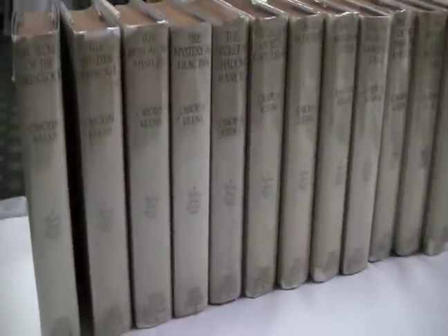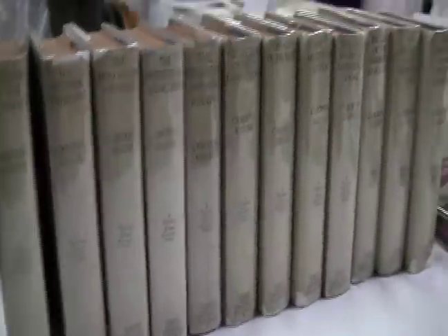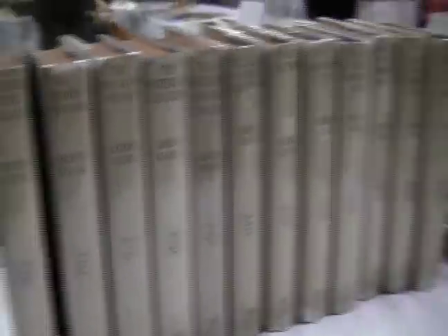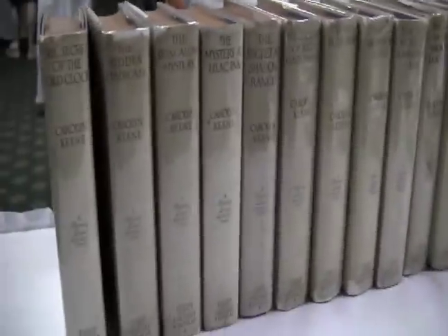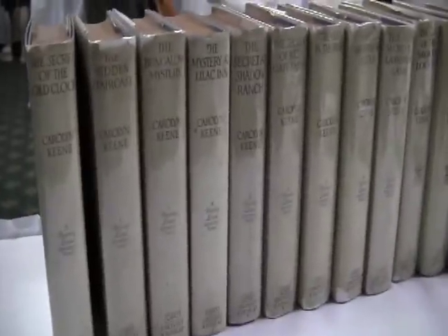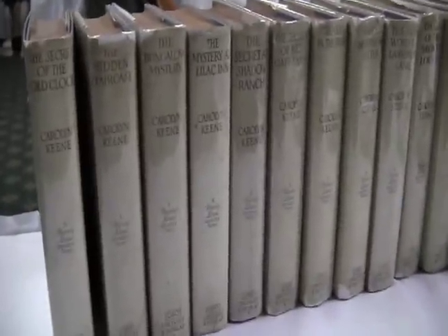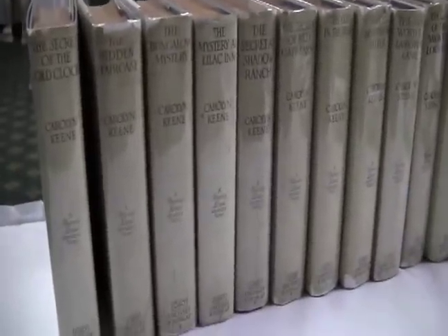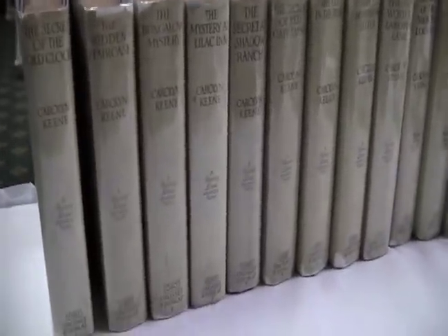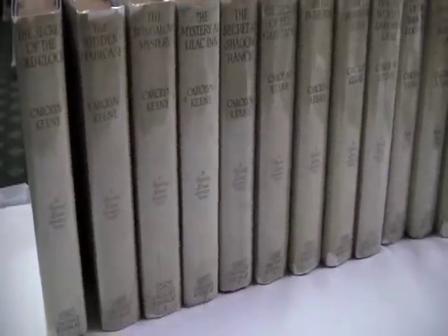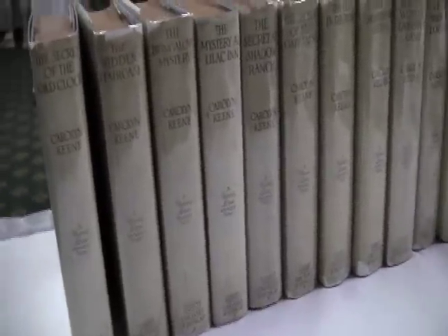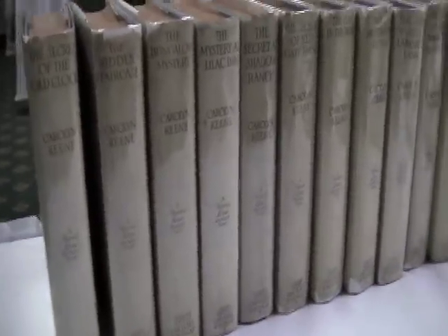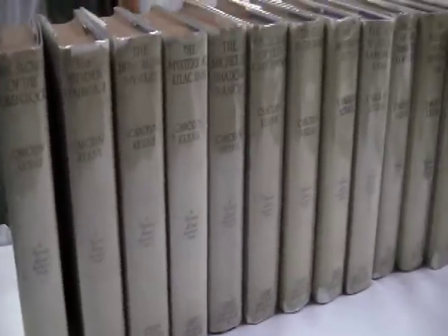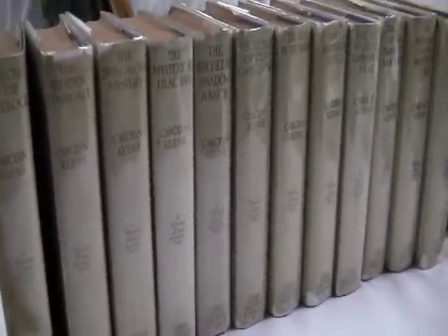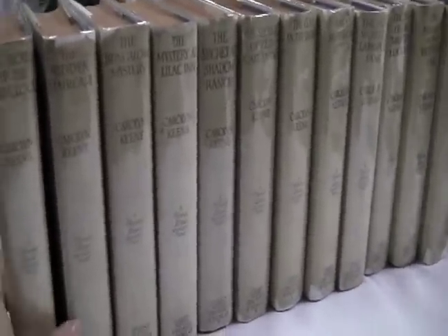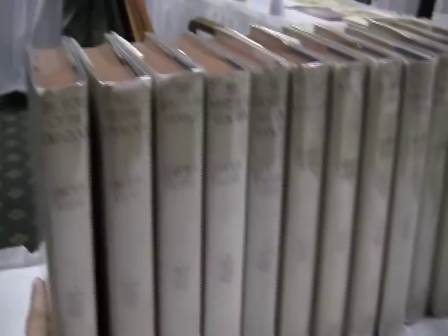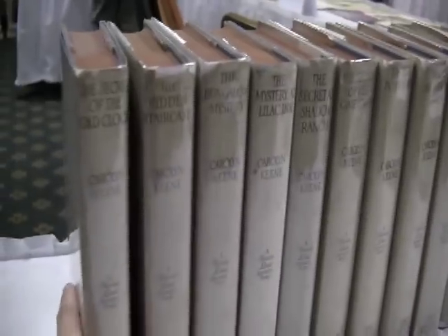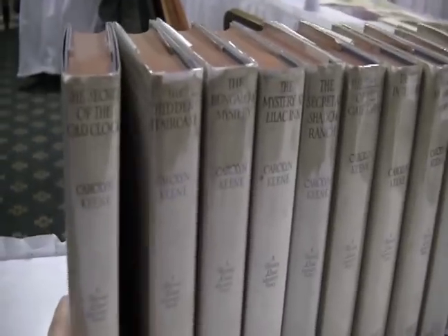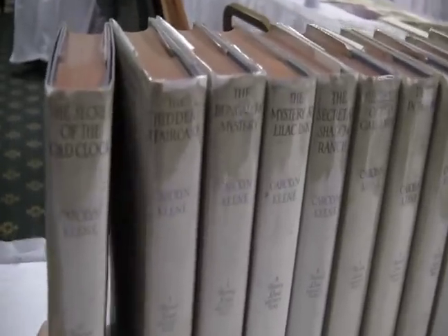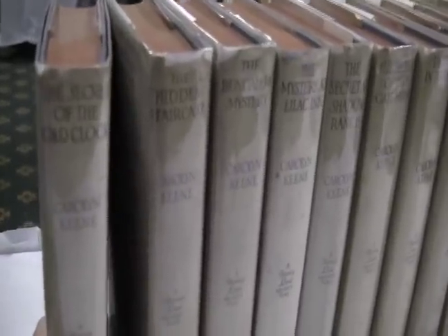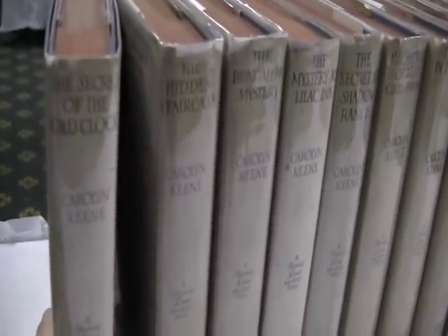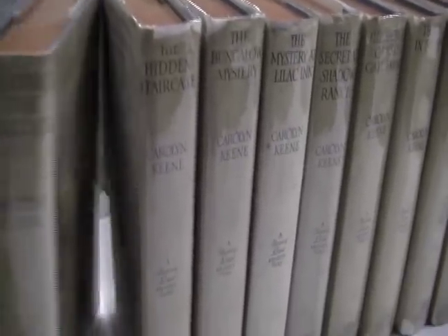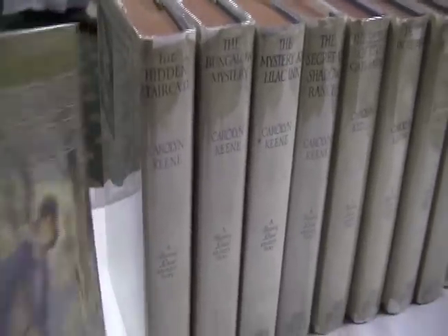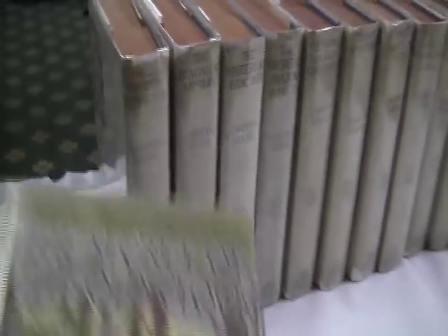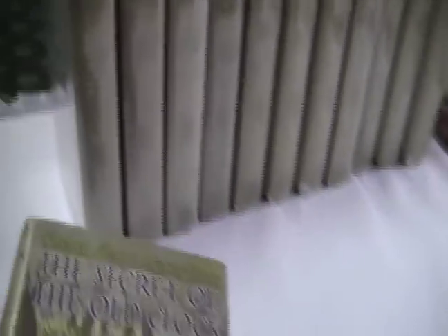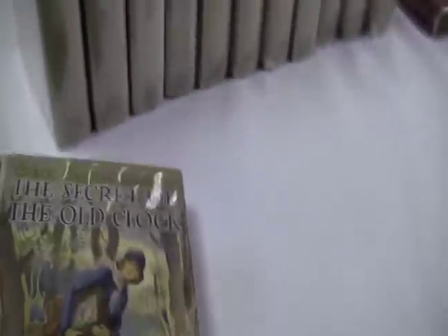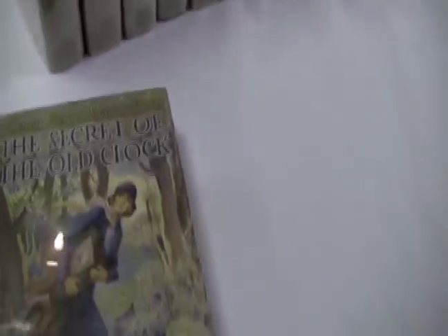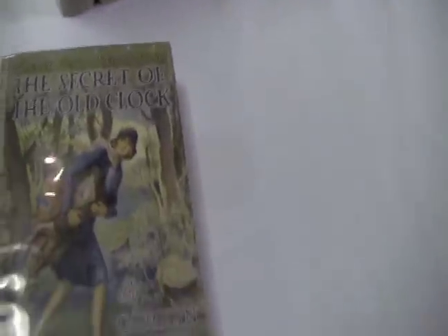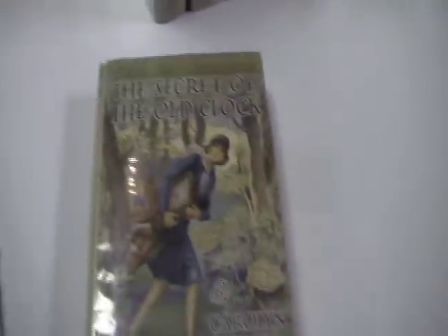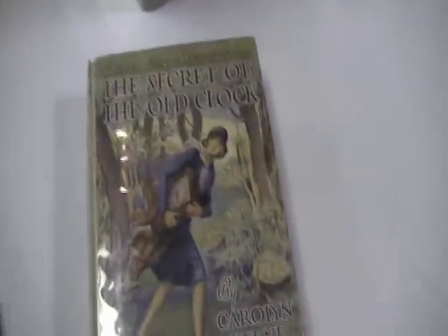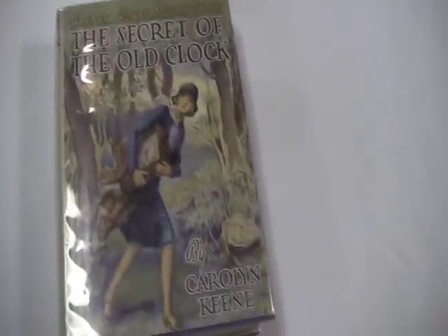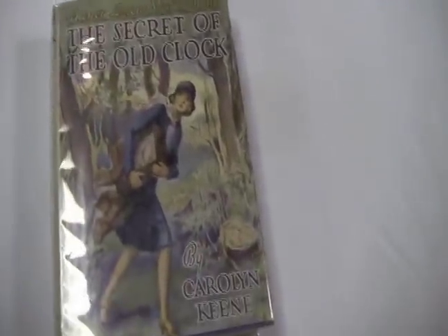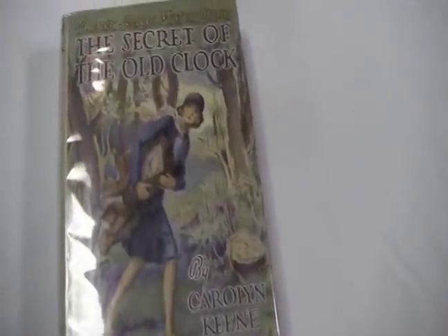These are the original Nancy Drew books. We've got Secret of the Old Clock right here. Let's see the Secret of the Old Clock — this is the very first book in the series.